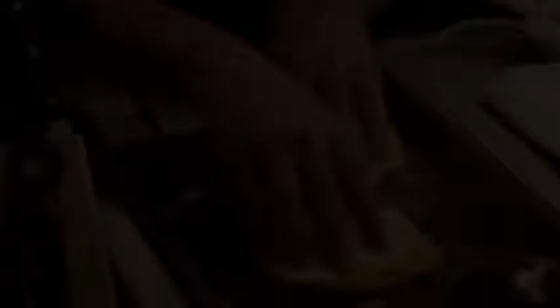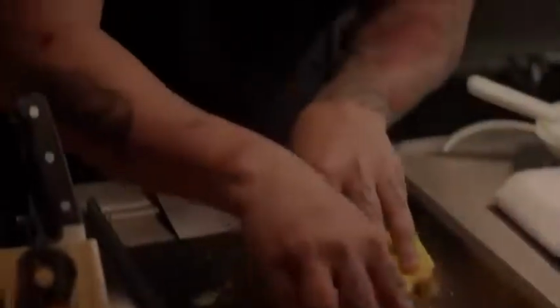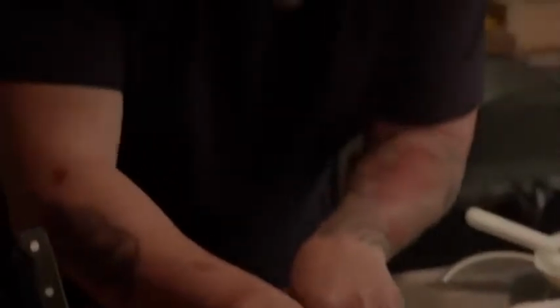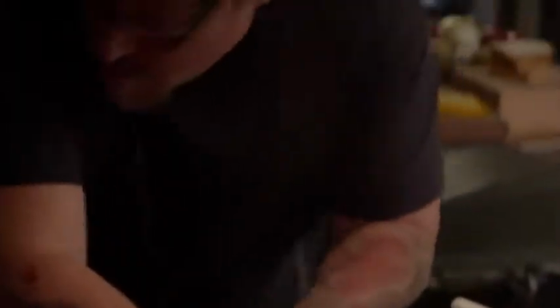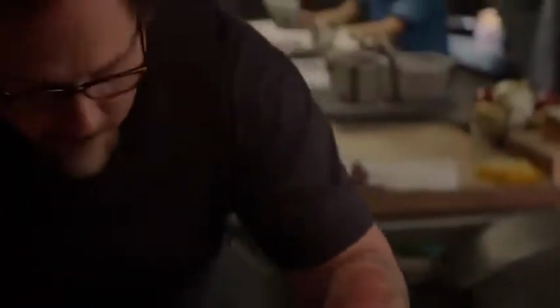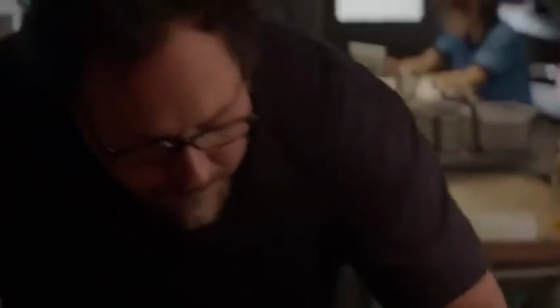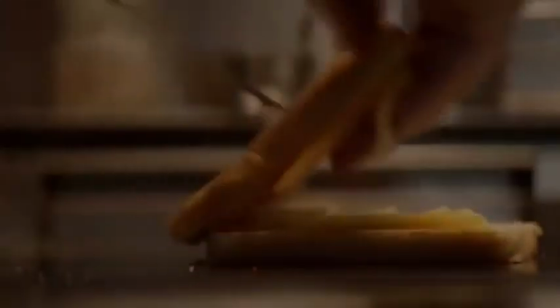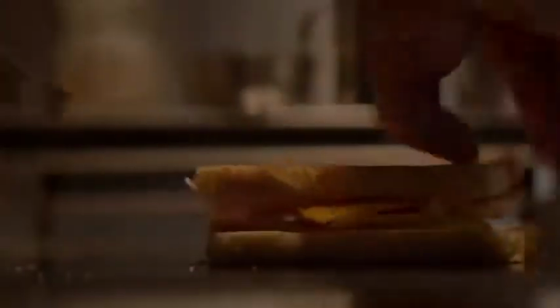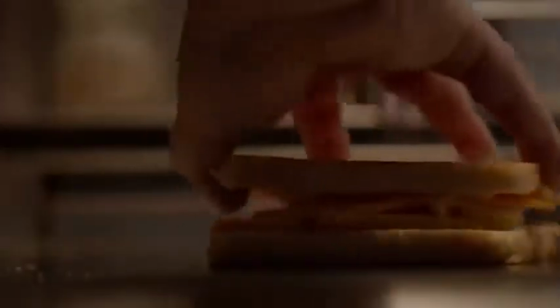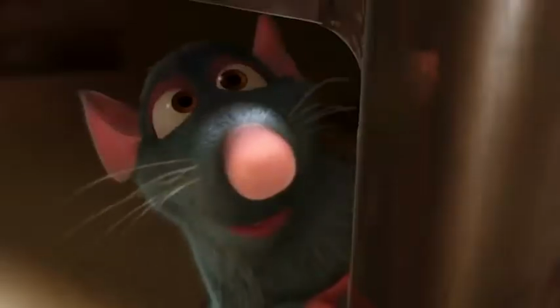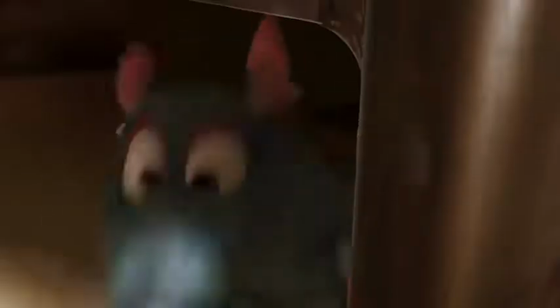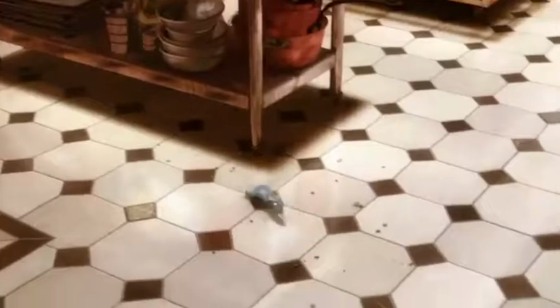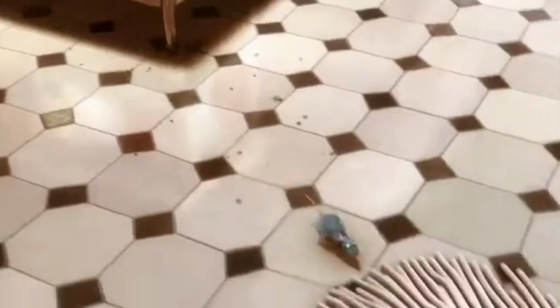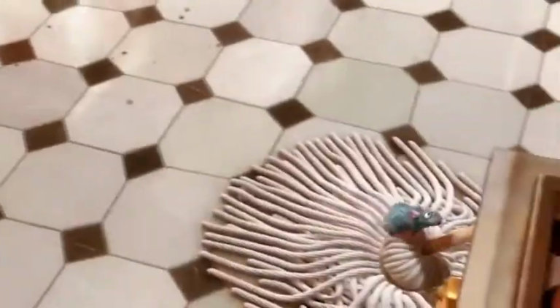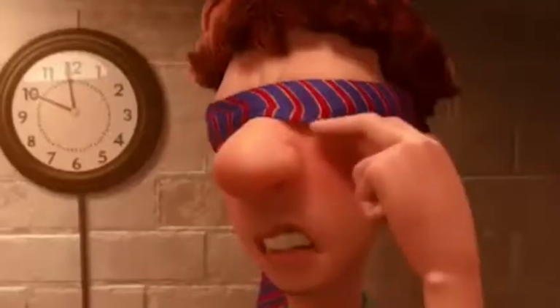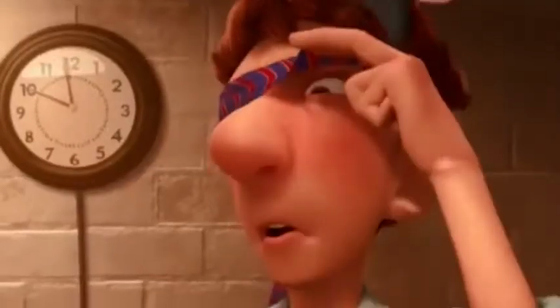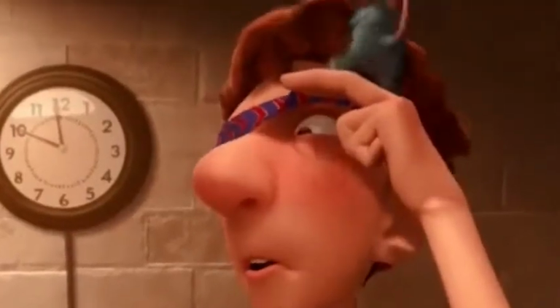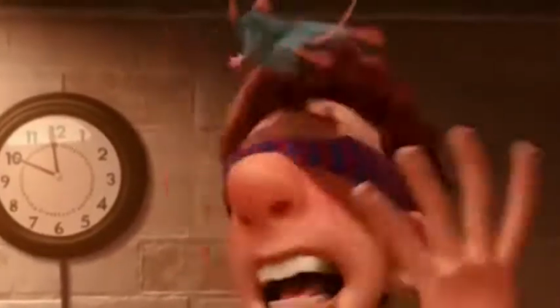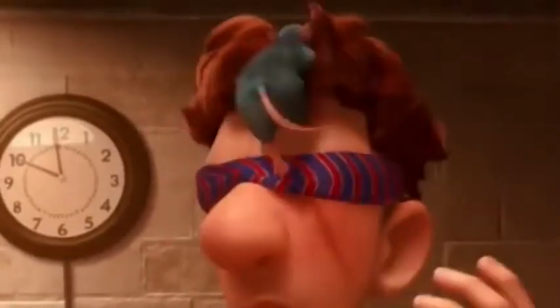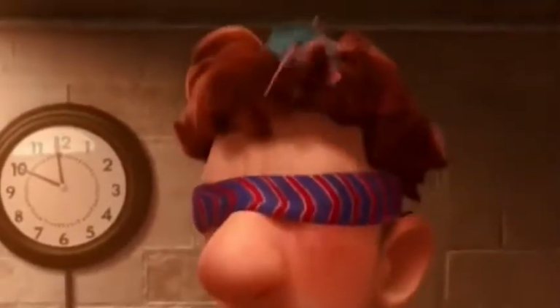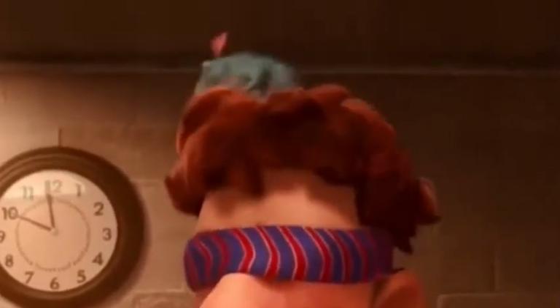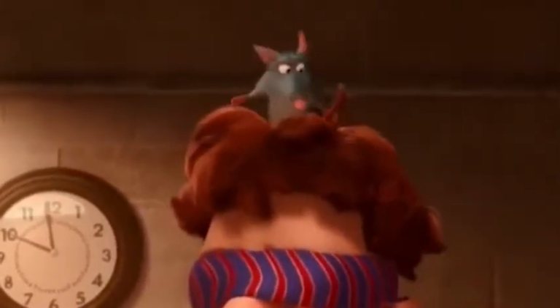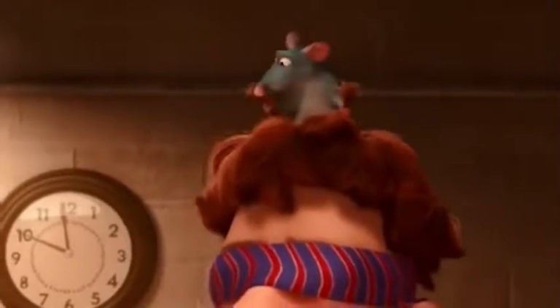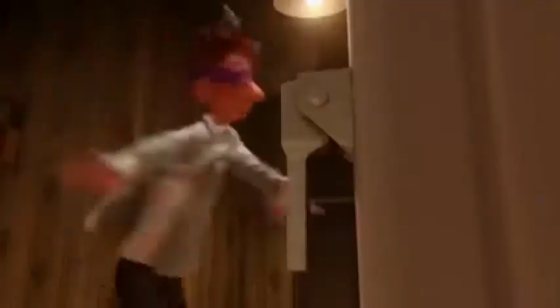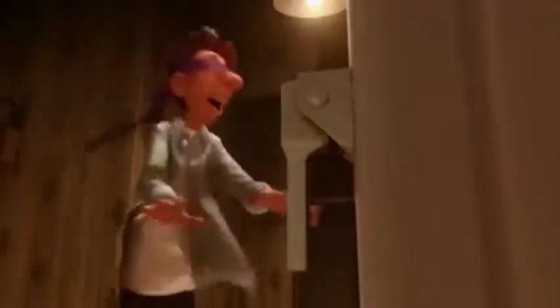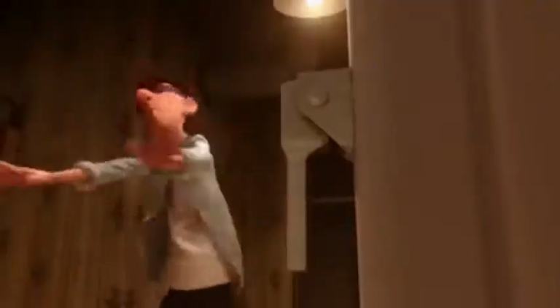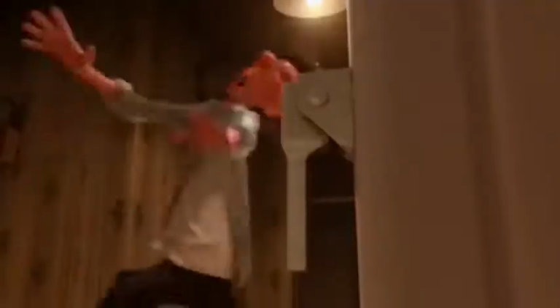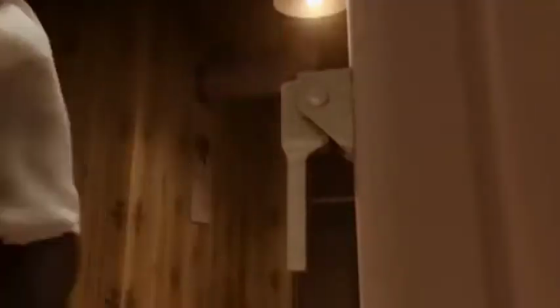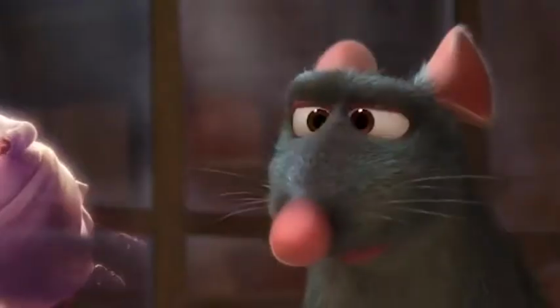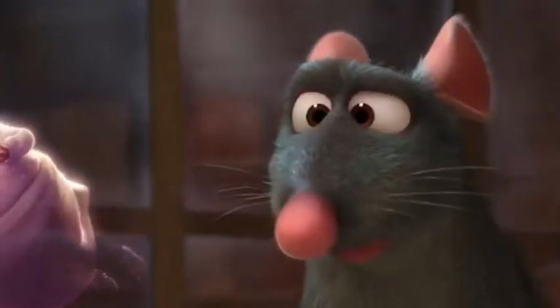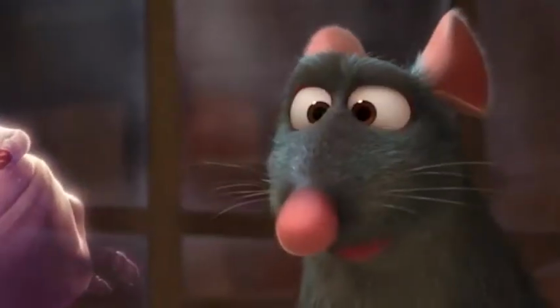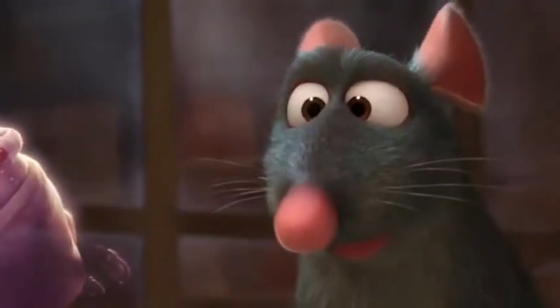Let's move to the kitchen now, but not to eat a sandwich or something tasty. Have you seen the animated film Ratatouille? Then you probably remember how the tiny mouse taught the main character to move like a ninja. We don't know if a rat is helping this chef, but he definitely is great at what he does.